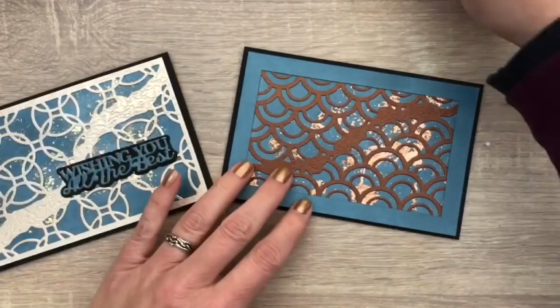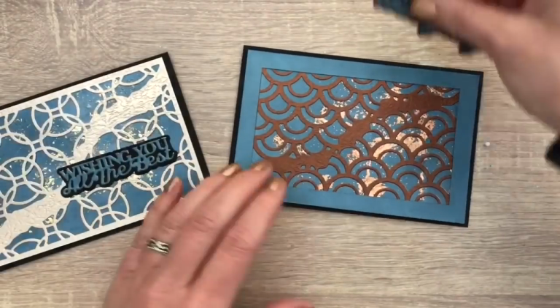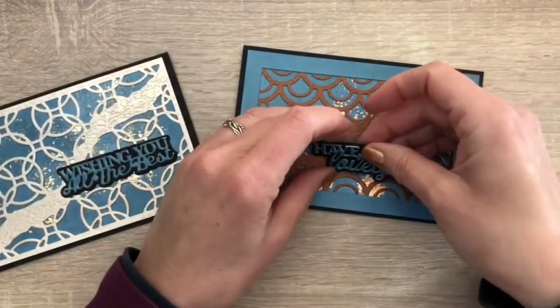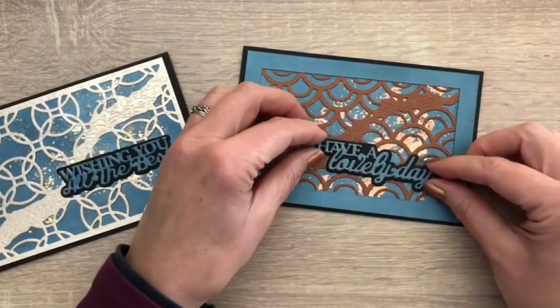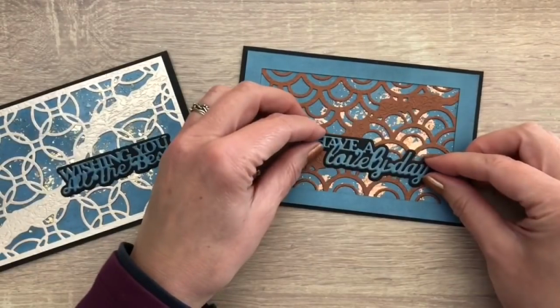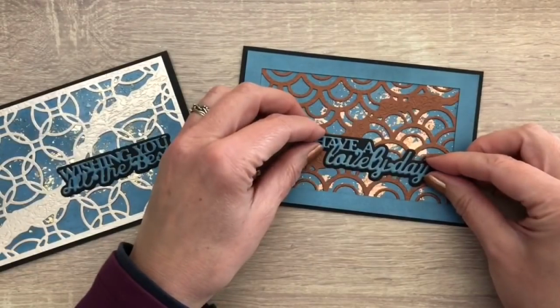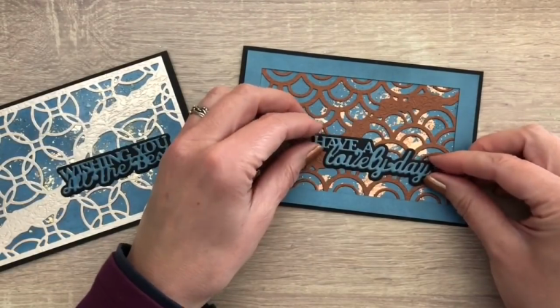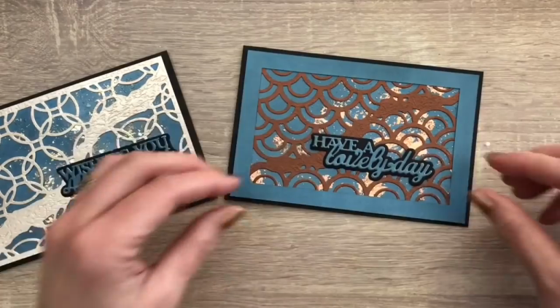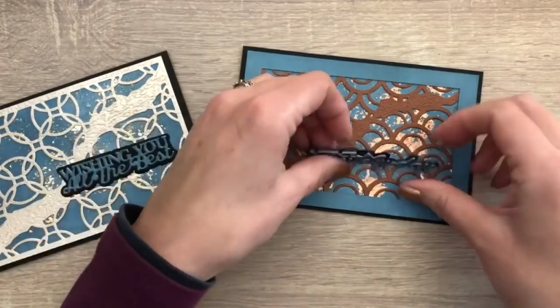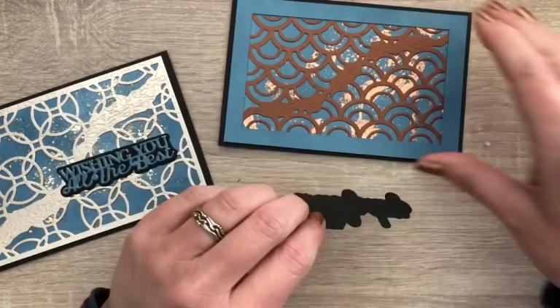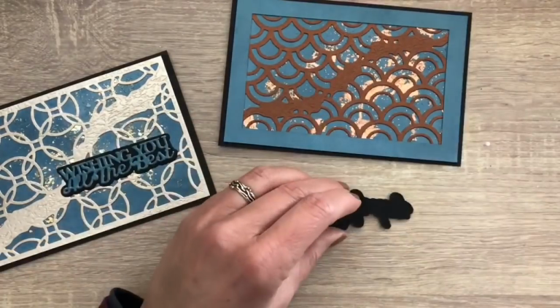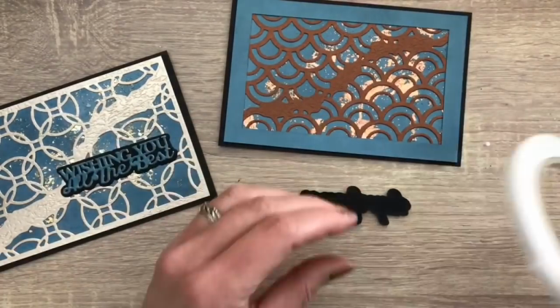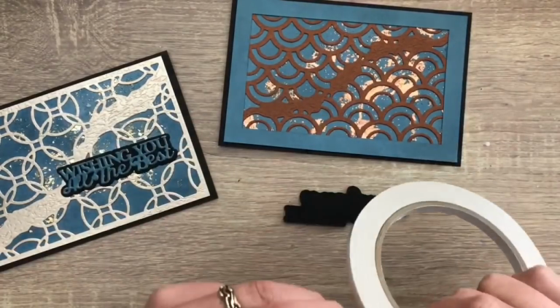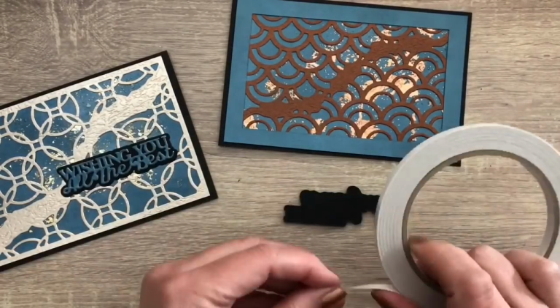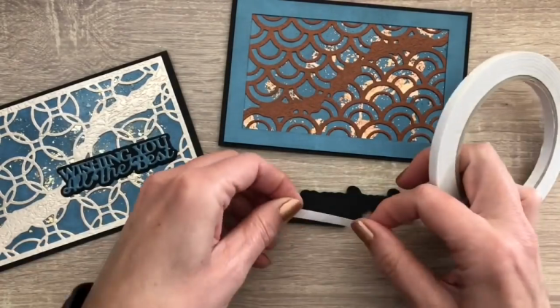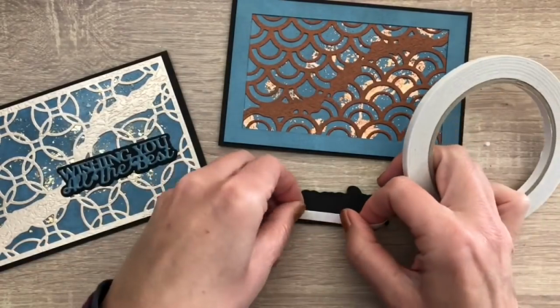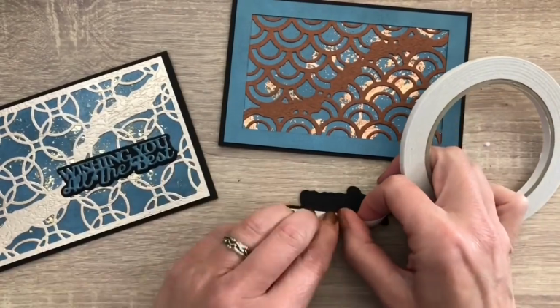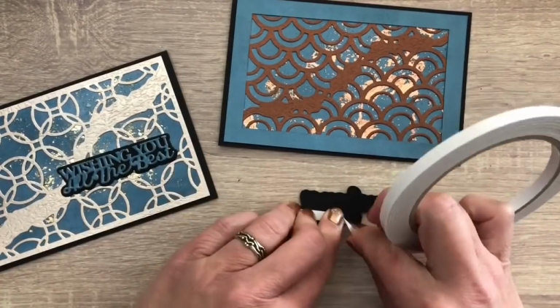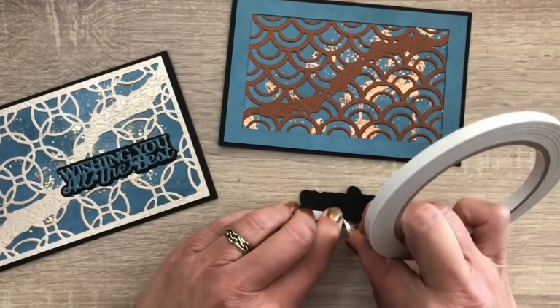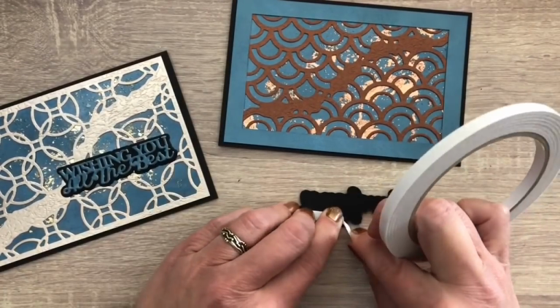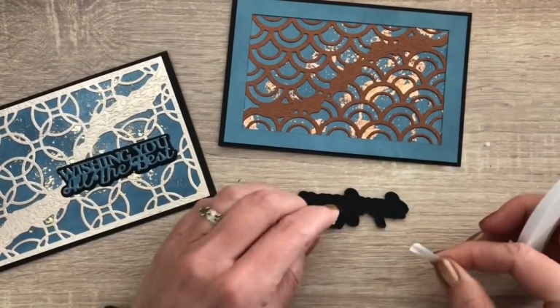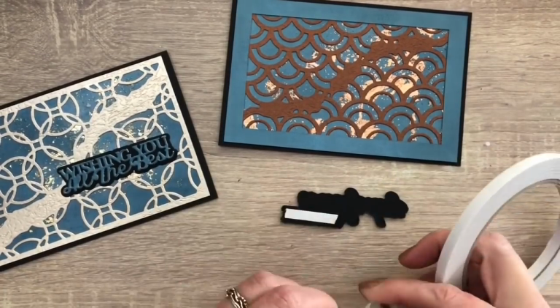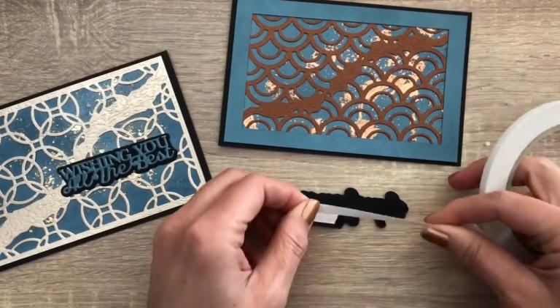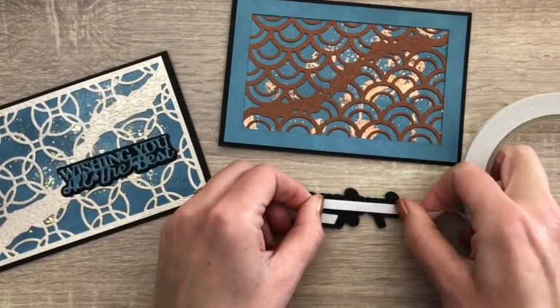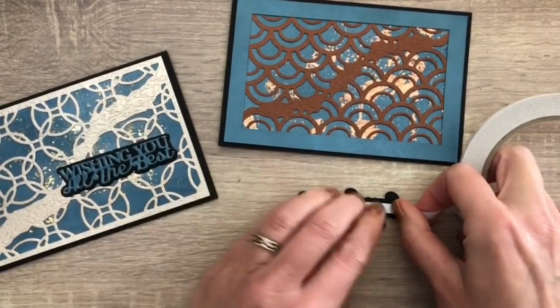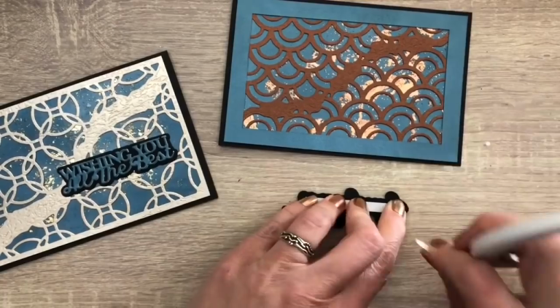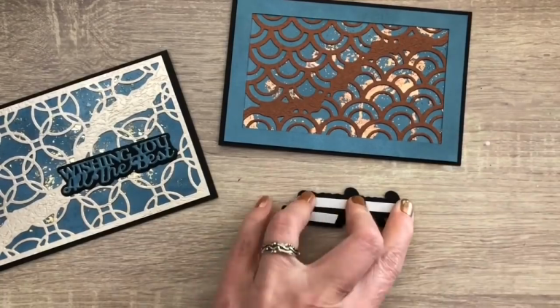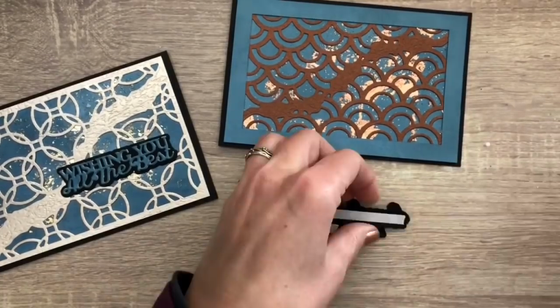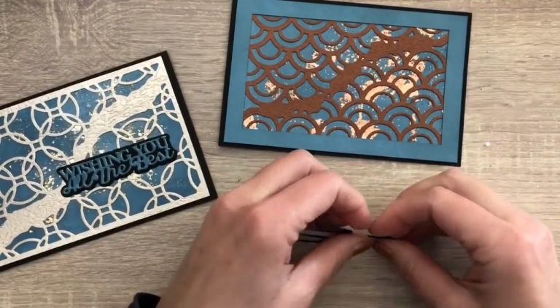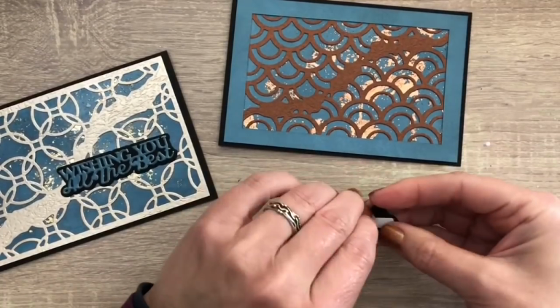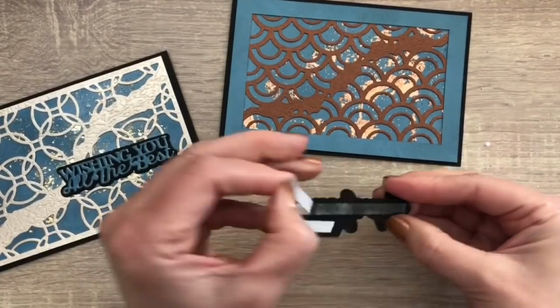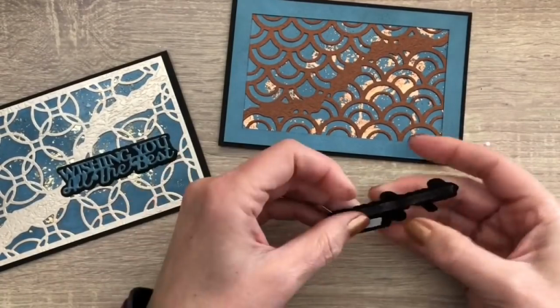And I do the same for the other card. I cut a frame and put that on top of the background and taped it to a black card, and I finish with the sentiment.